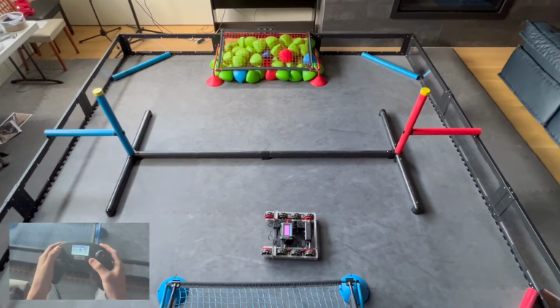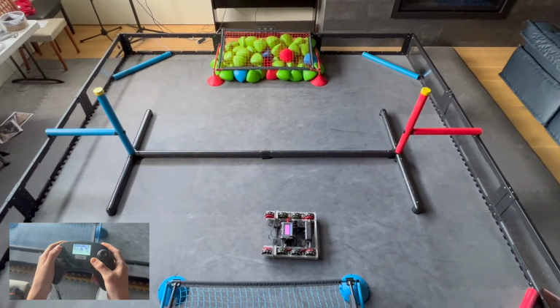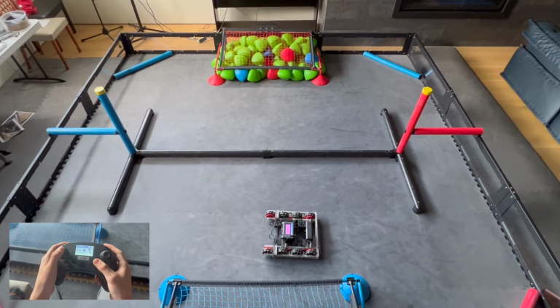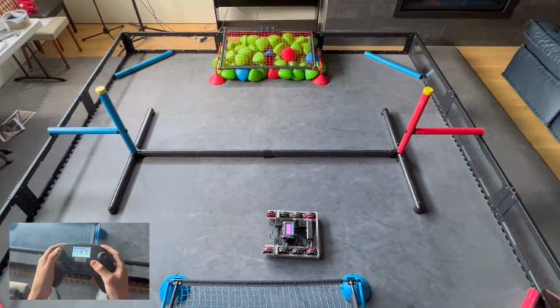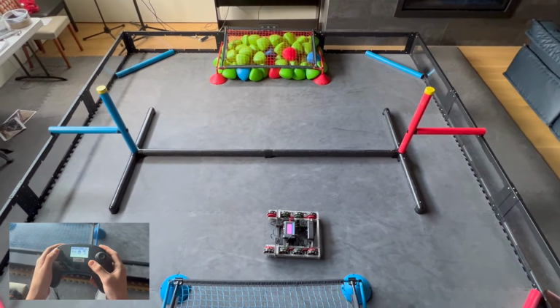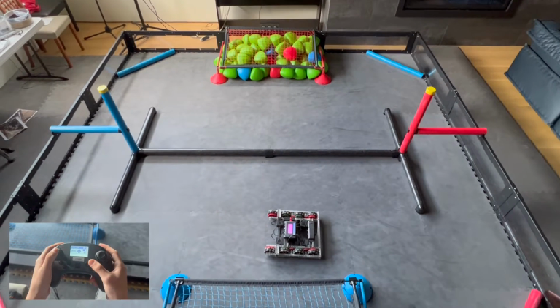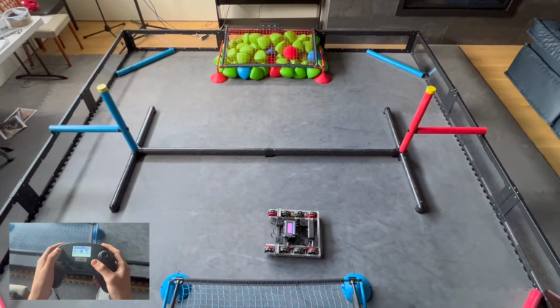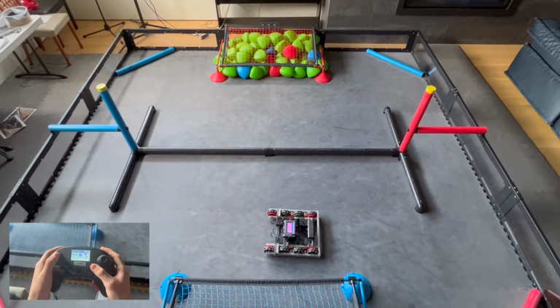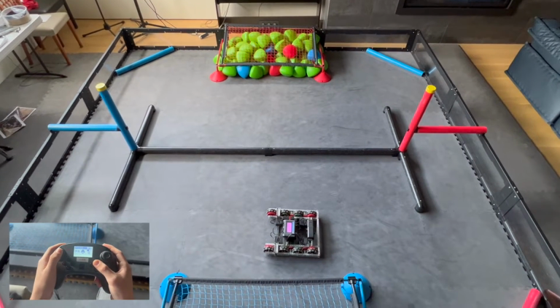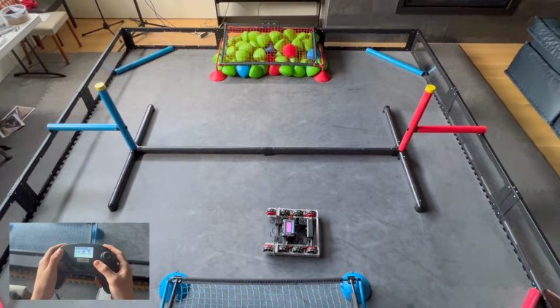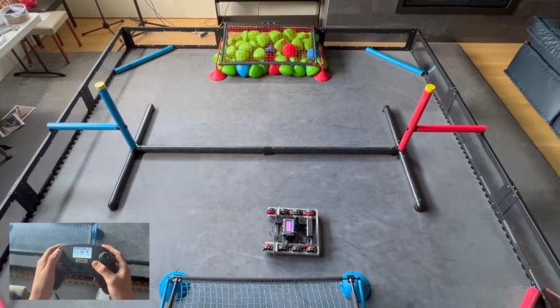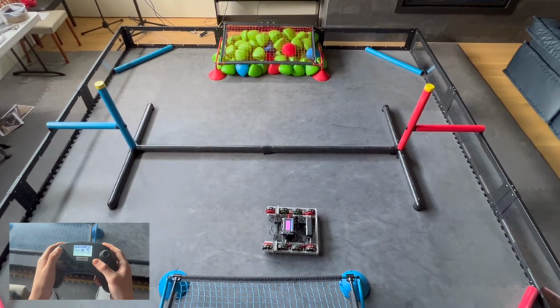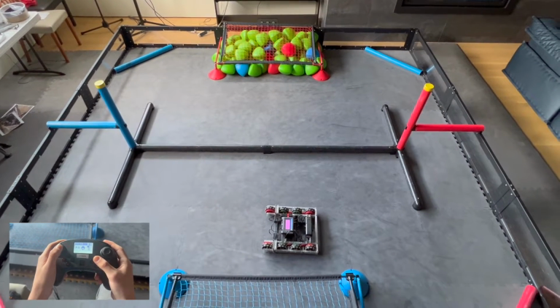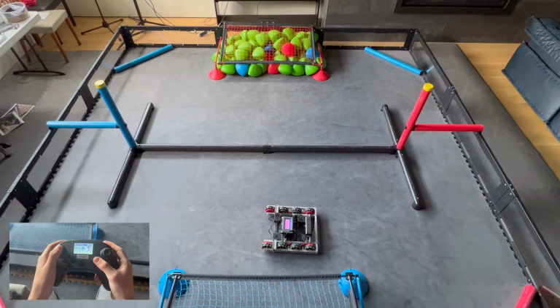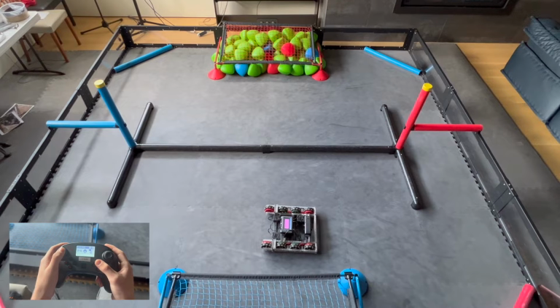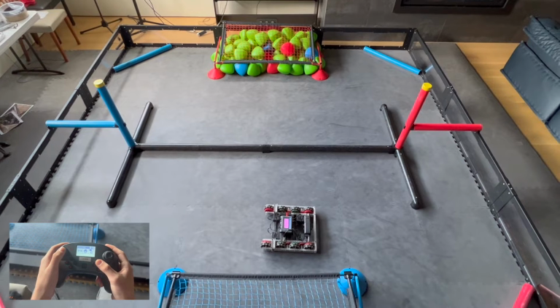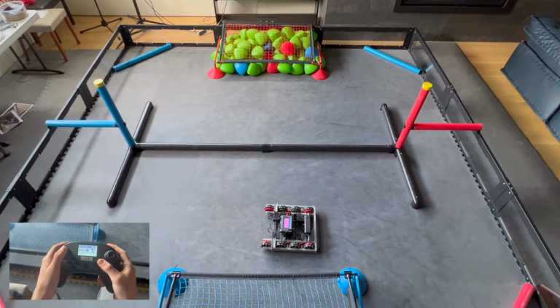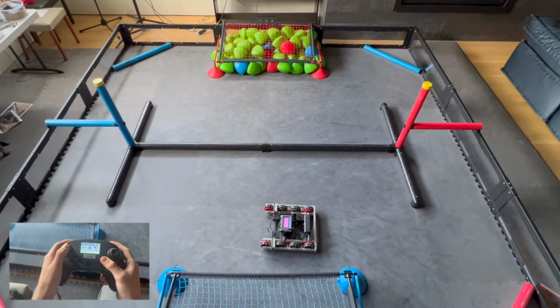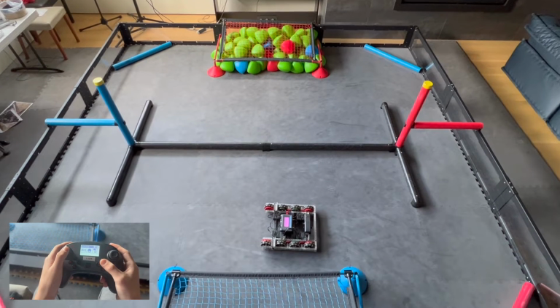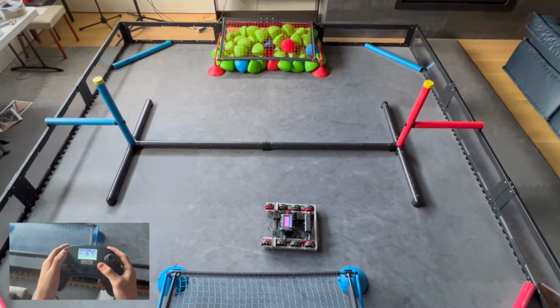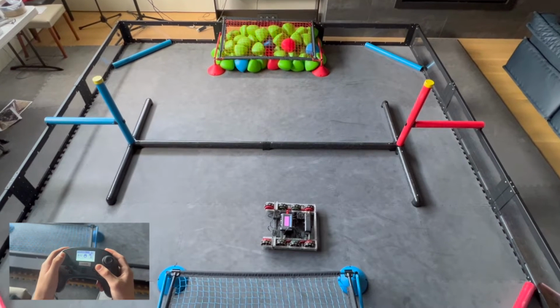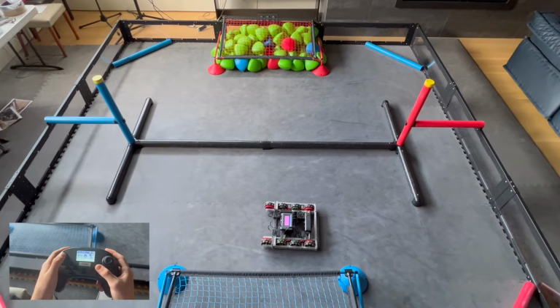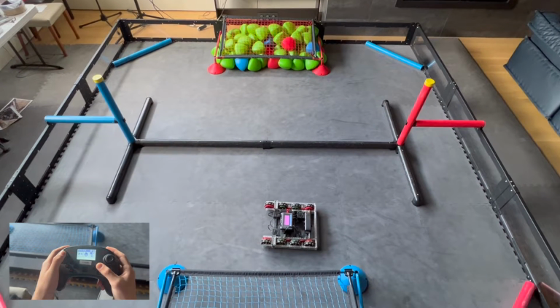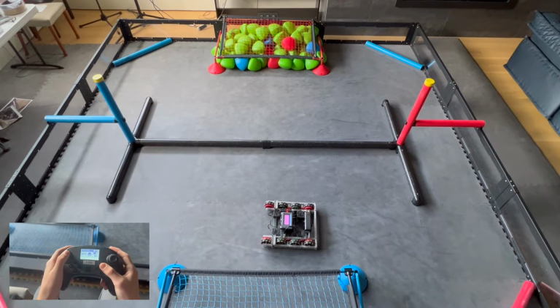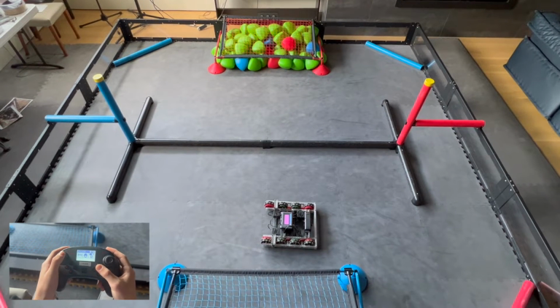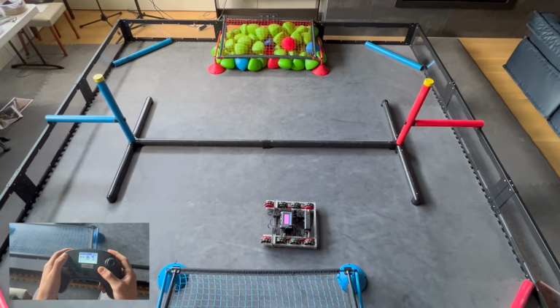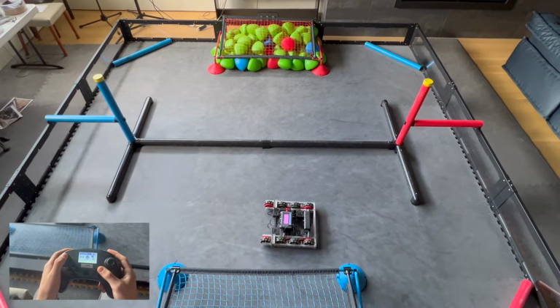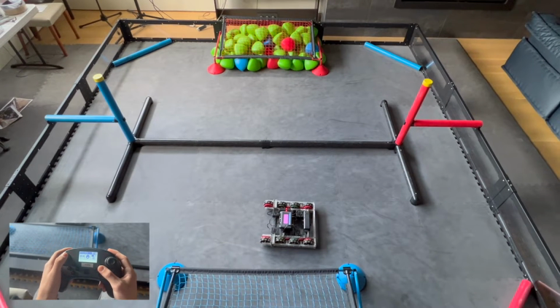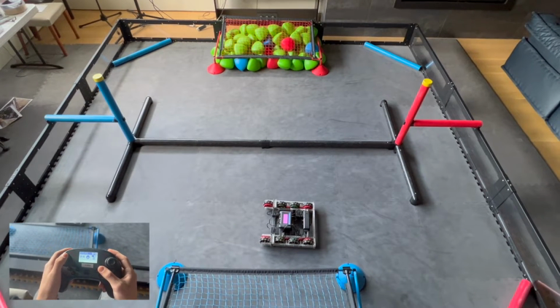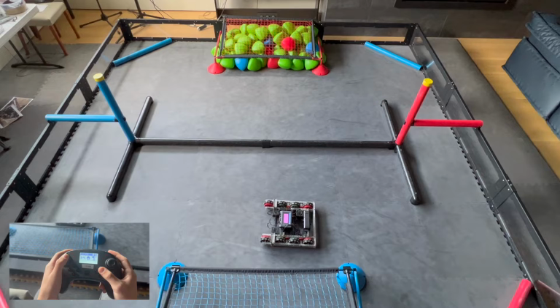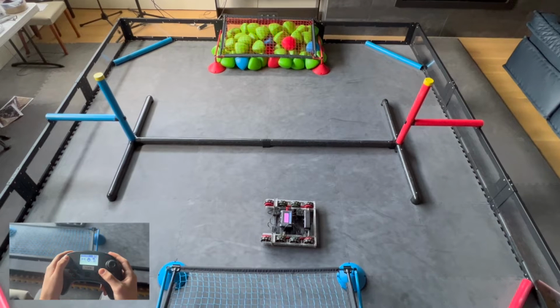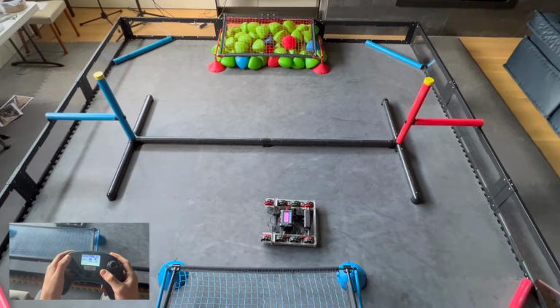All right, we got the drive test going. He's driving single stick arcade — this is why this is OP, right. Start in: tres, dos, uno, vamos!